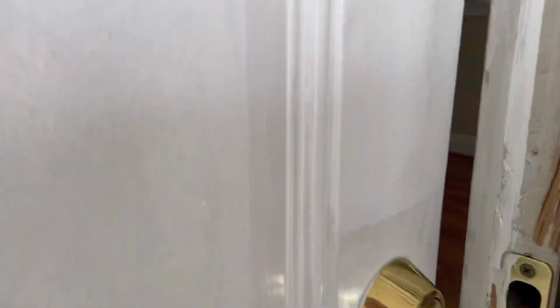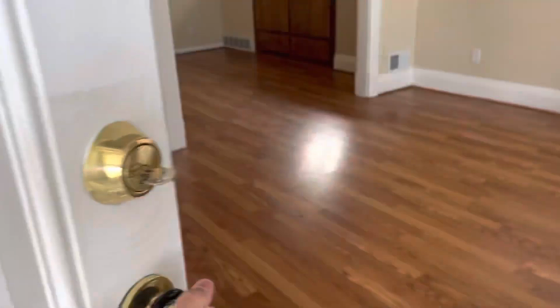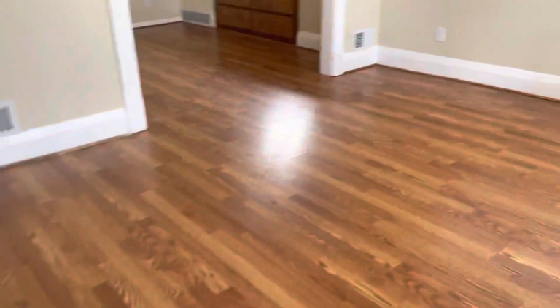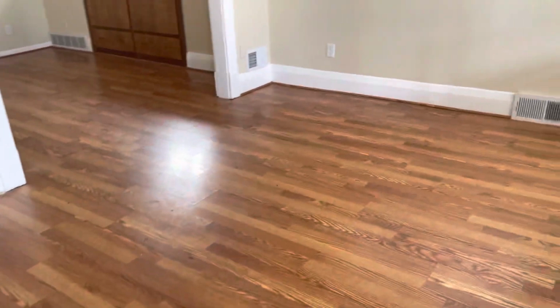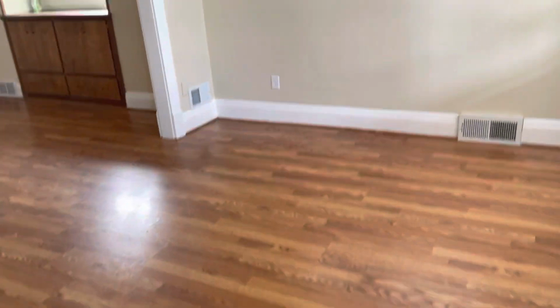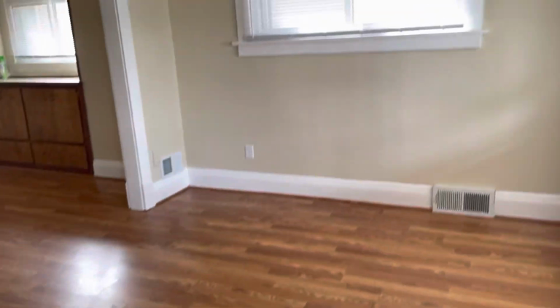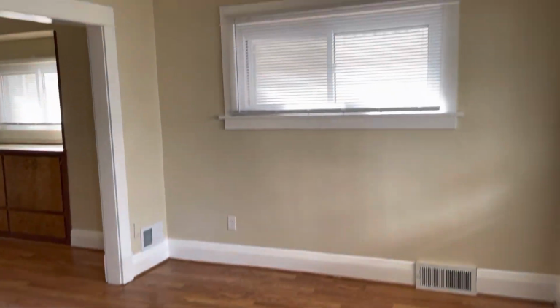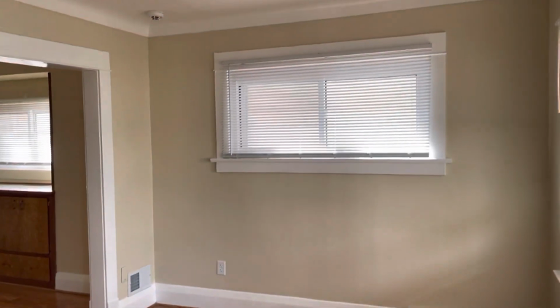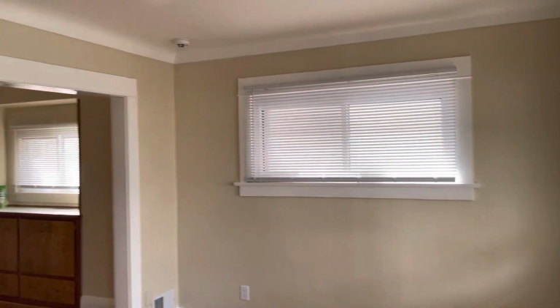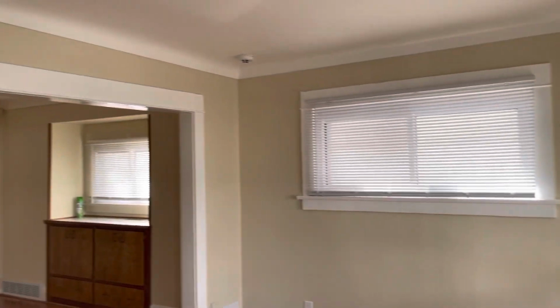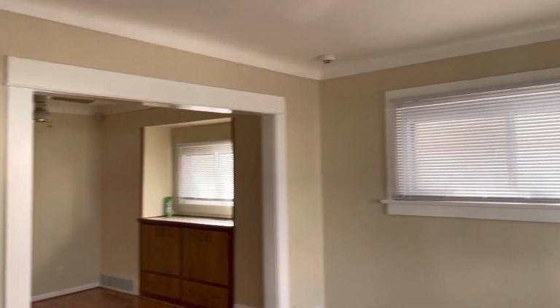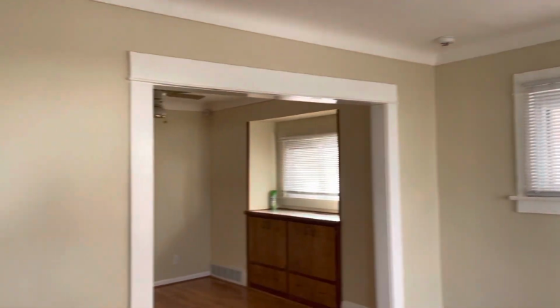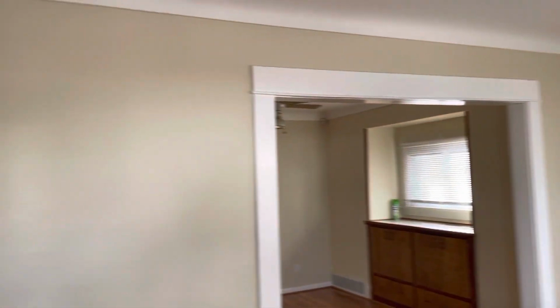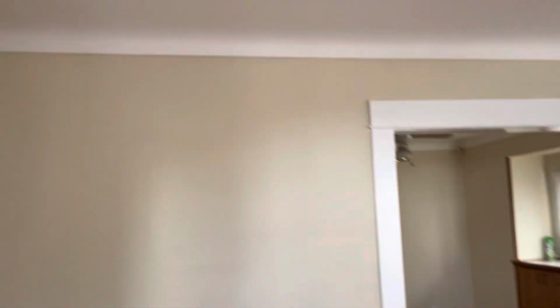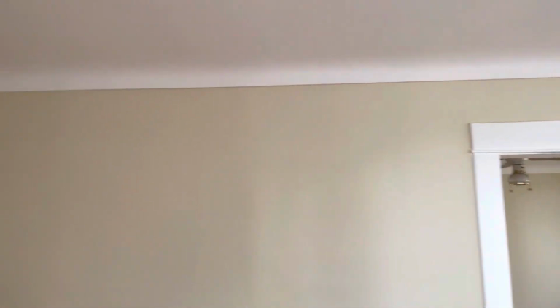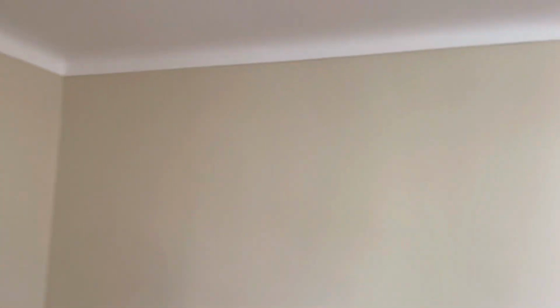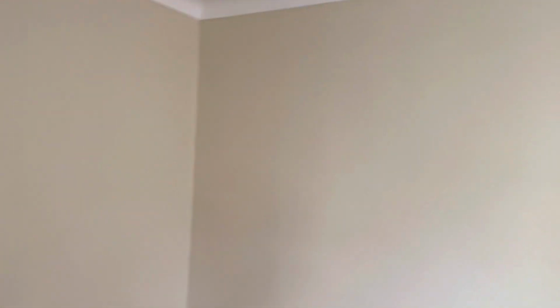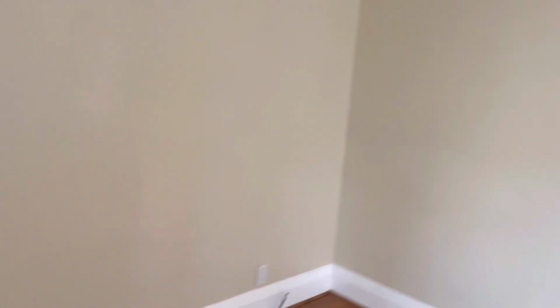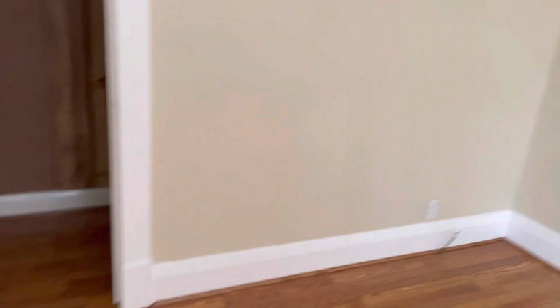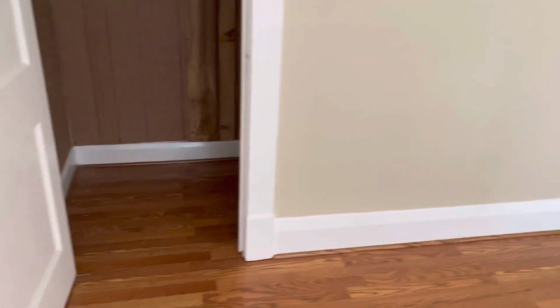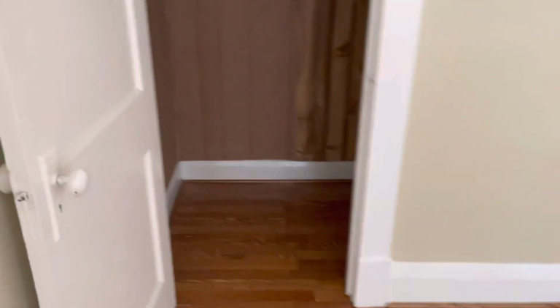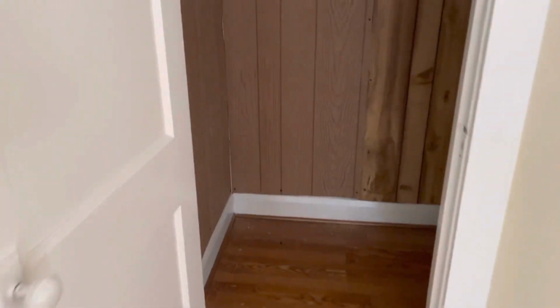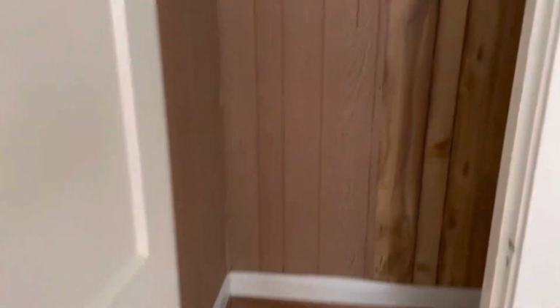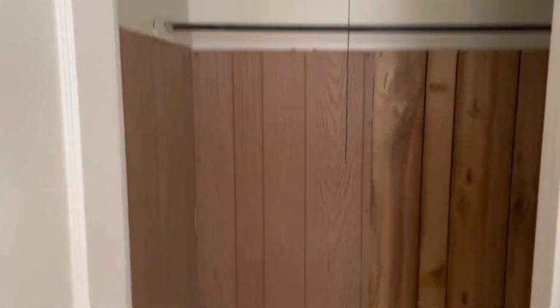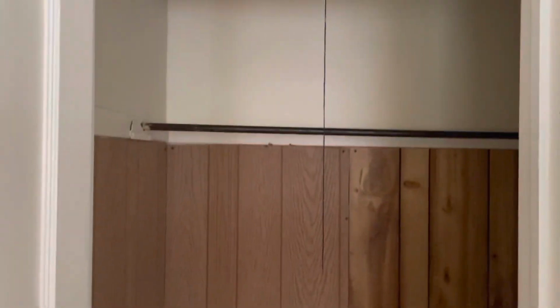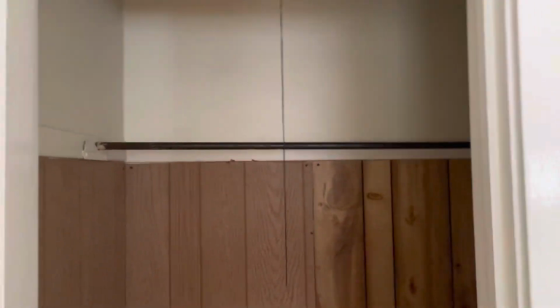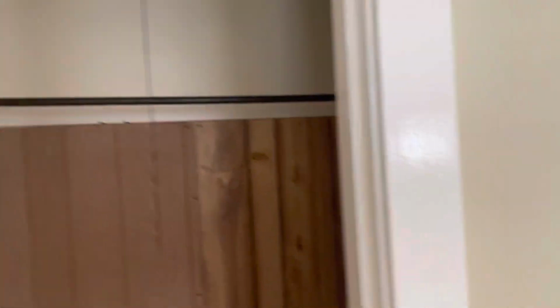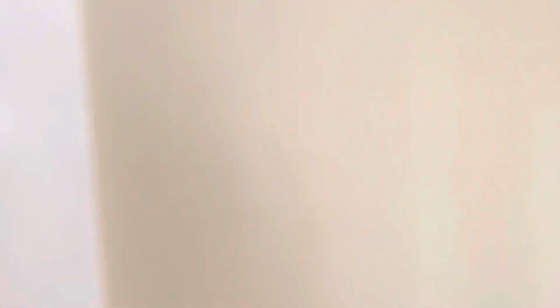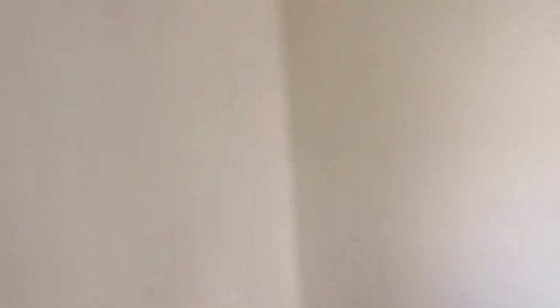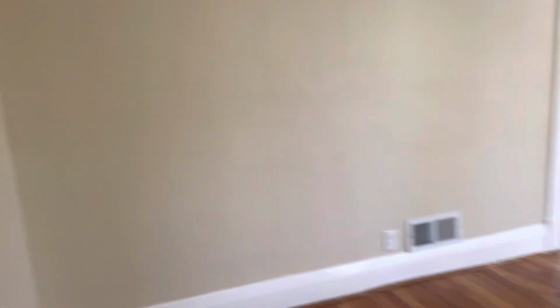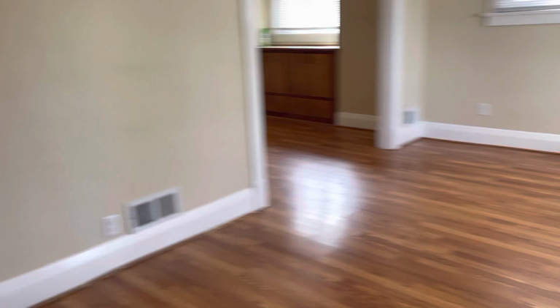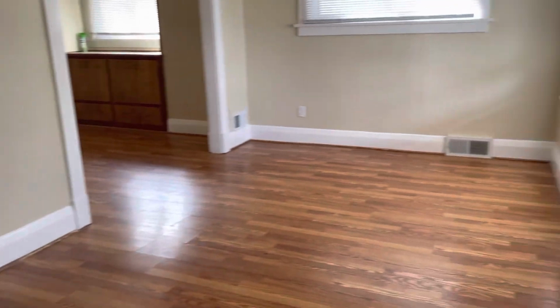Making our way into this home, we have beautiful new flooring, cappuccino walls, white trim, coved ceilings, and a little coat closet here for the tenants as you walk in — very convenient for them coming in from the cold outside.